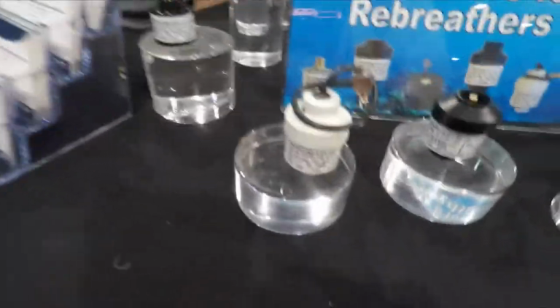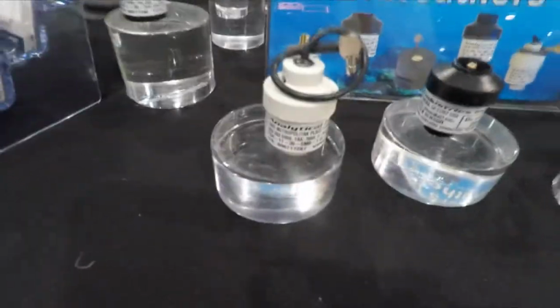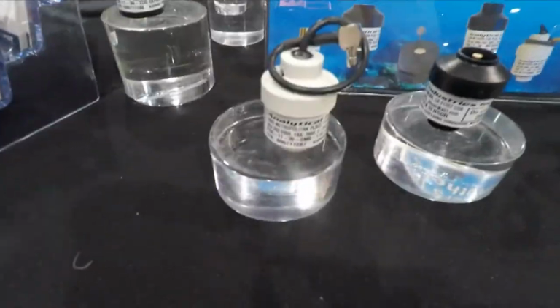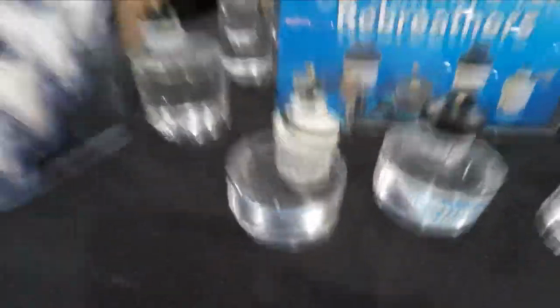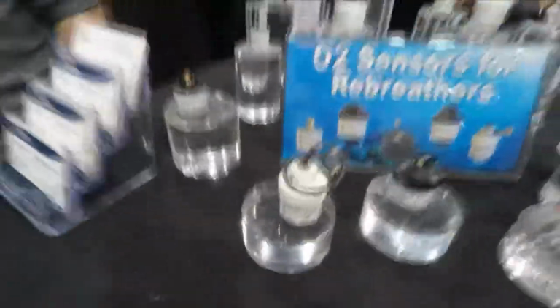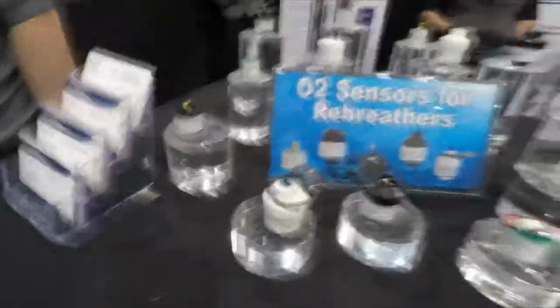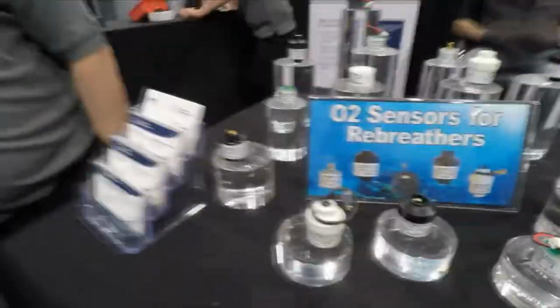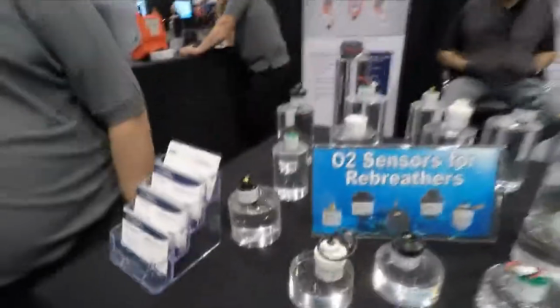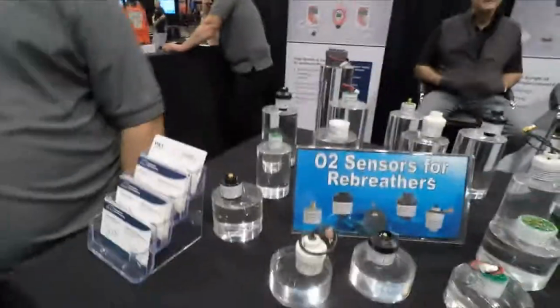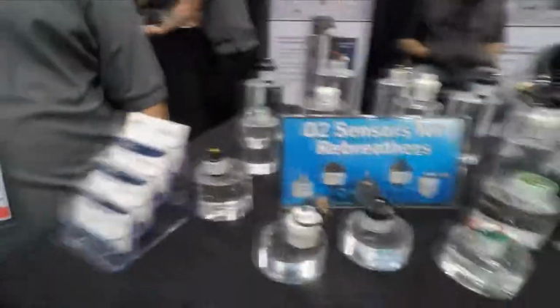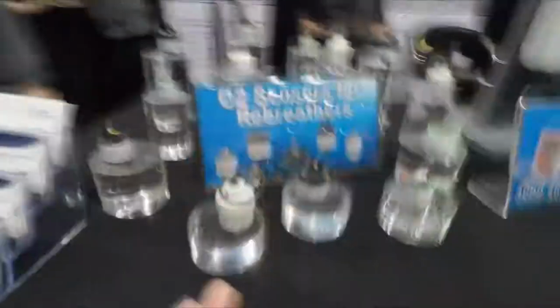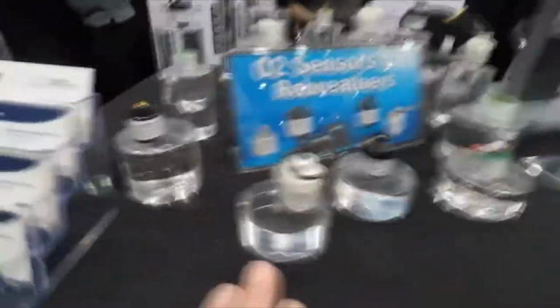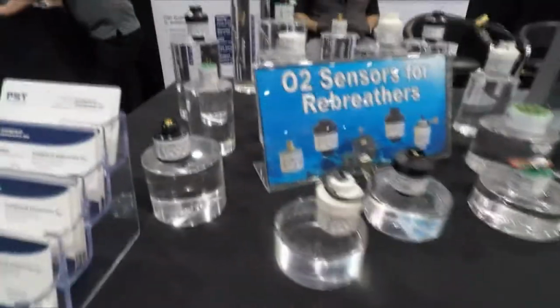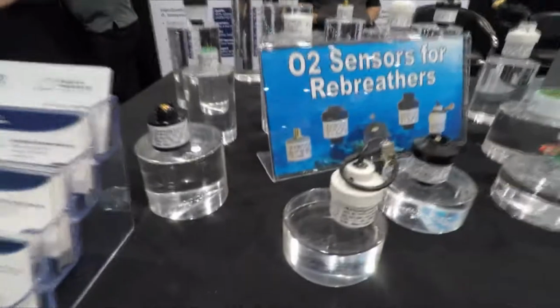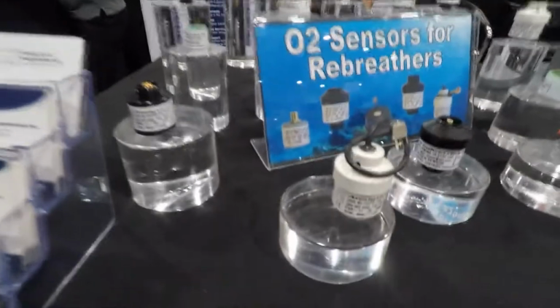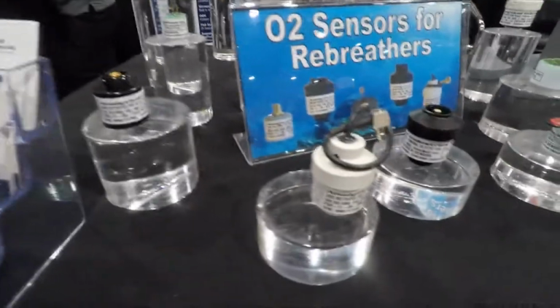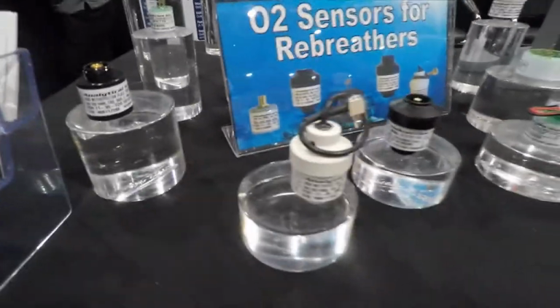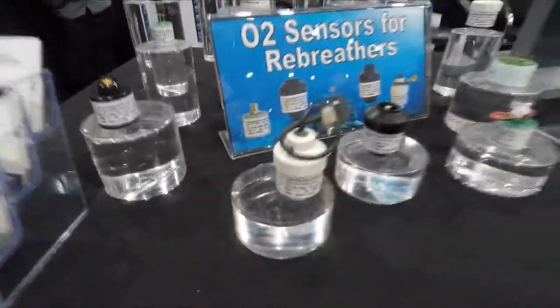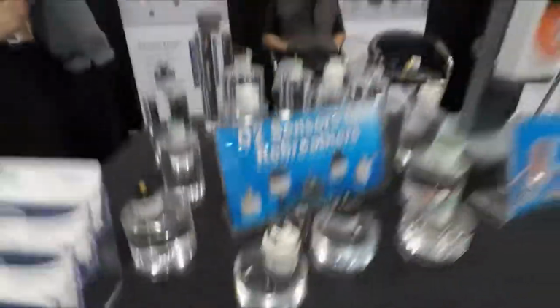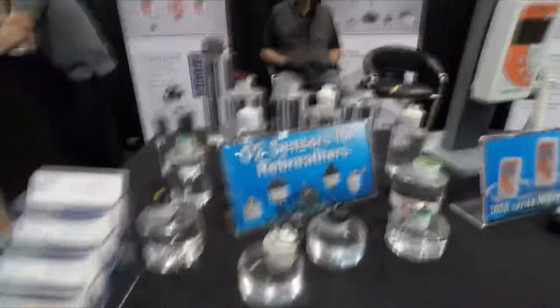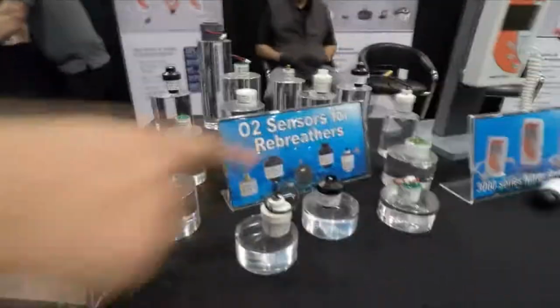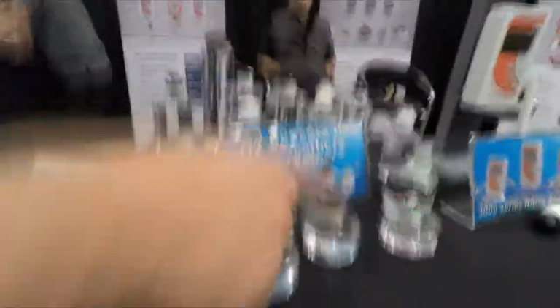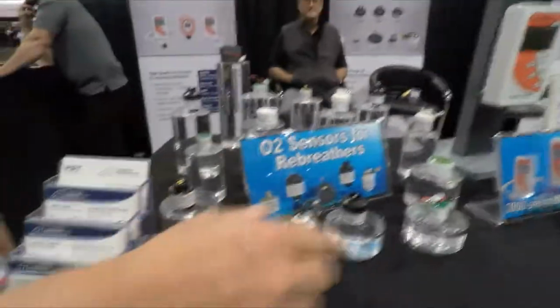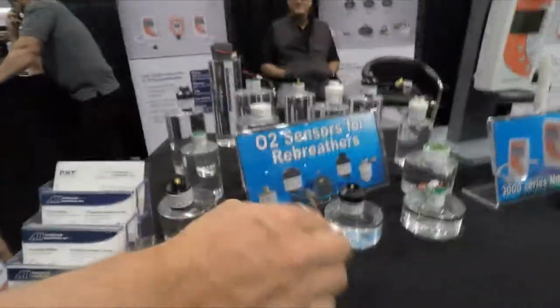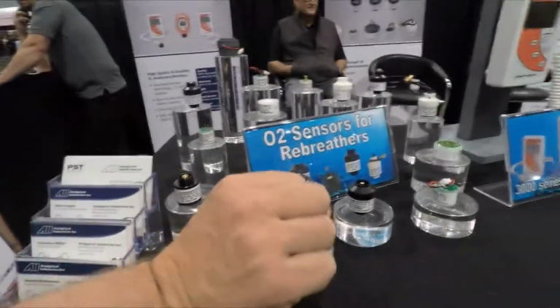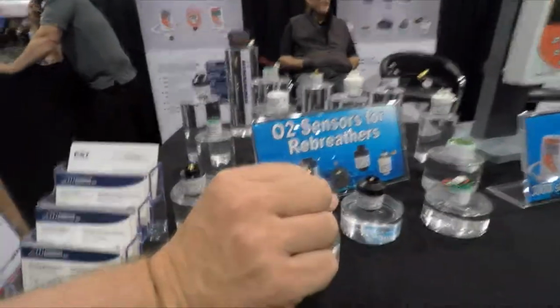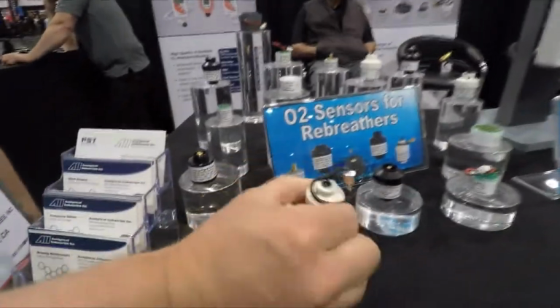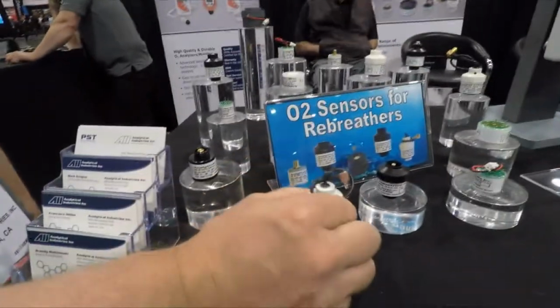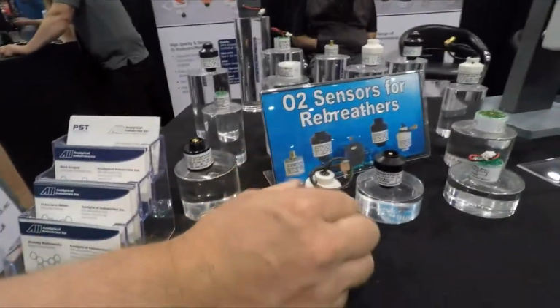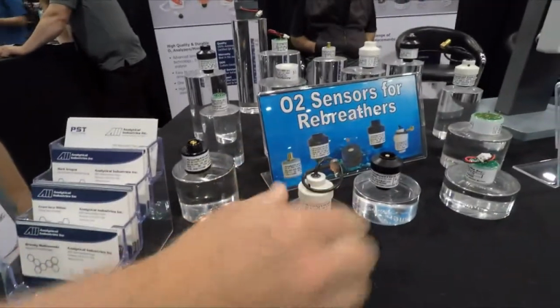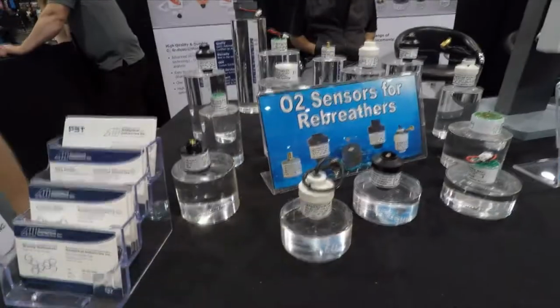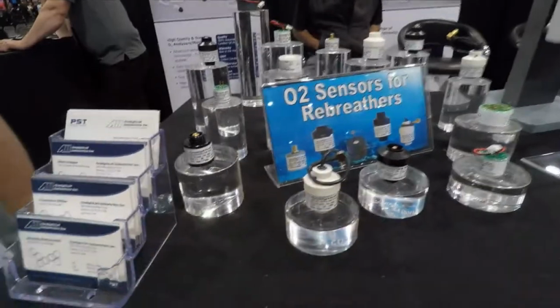People are probably coming from miles around just to see this new one. It's for the APD — they just have new connectors for the APD sensors.